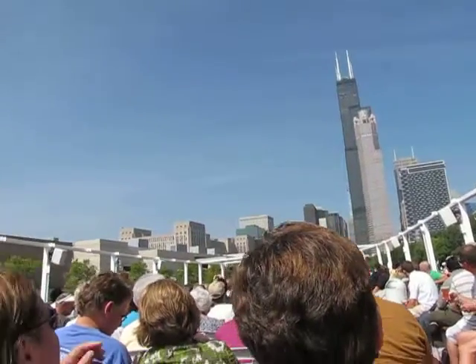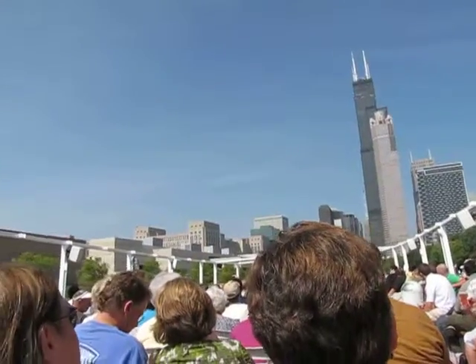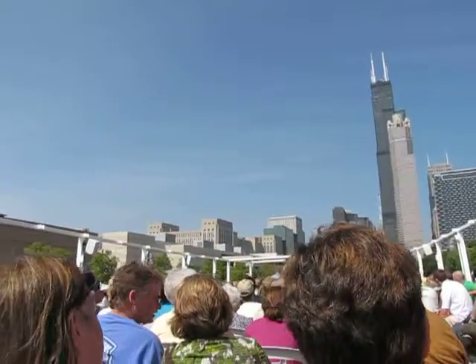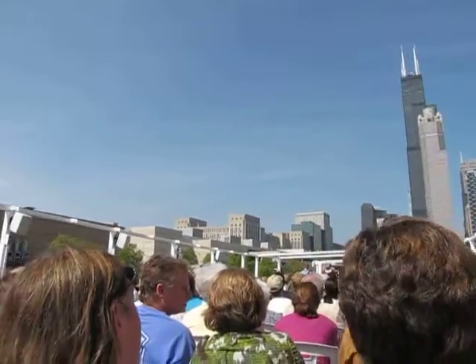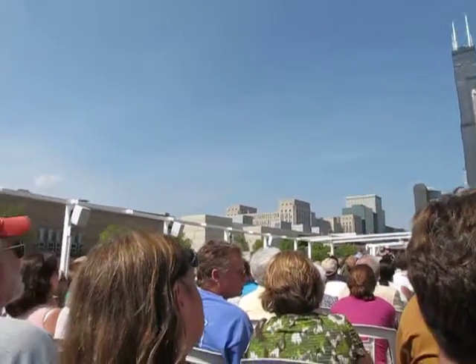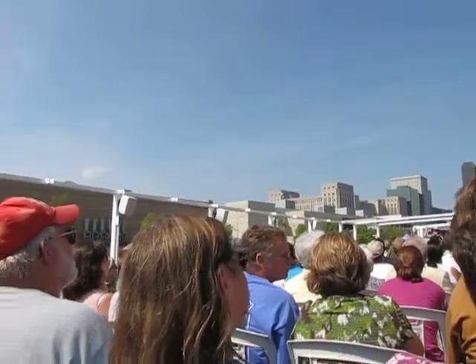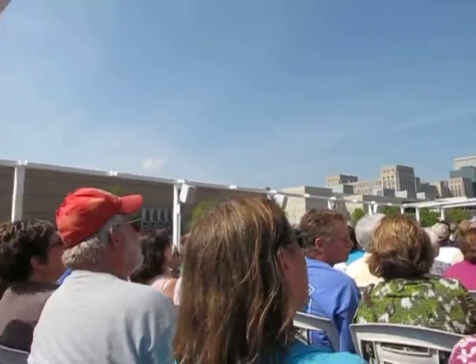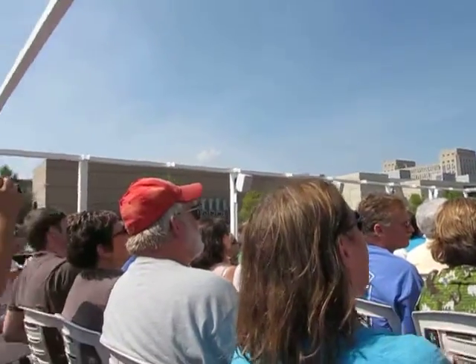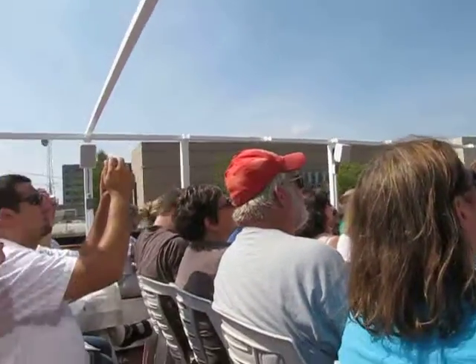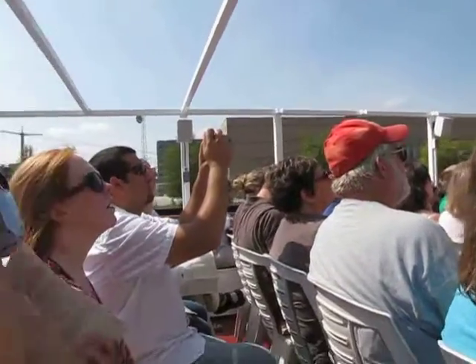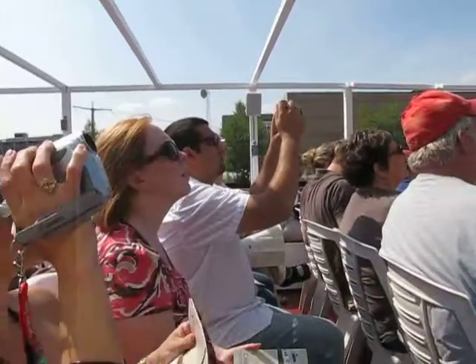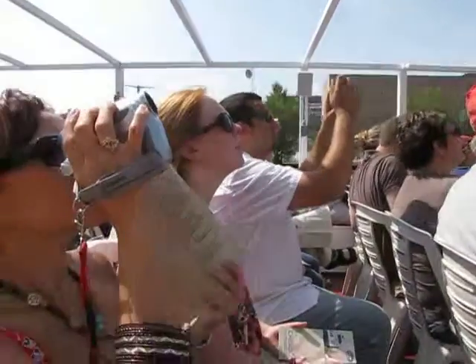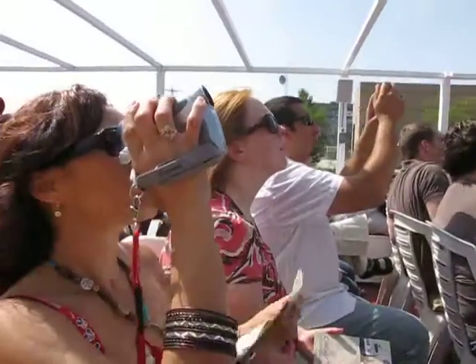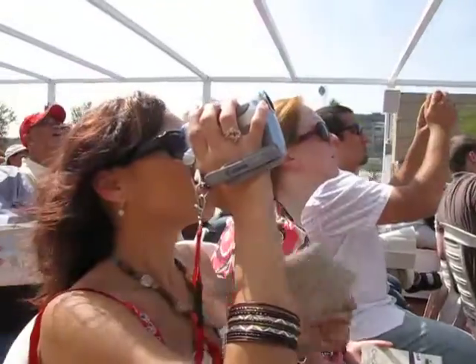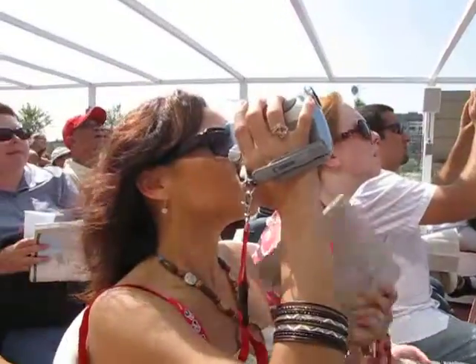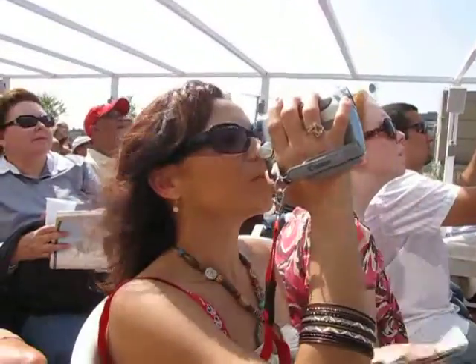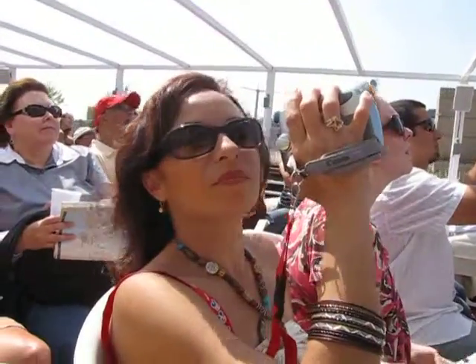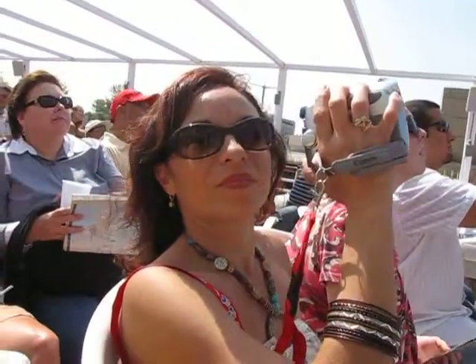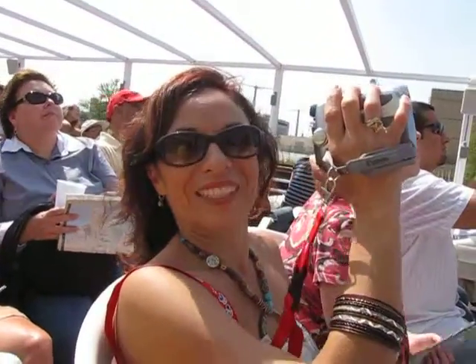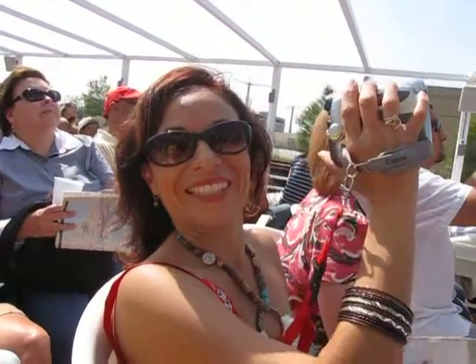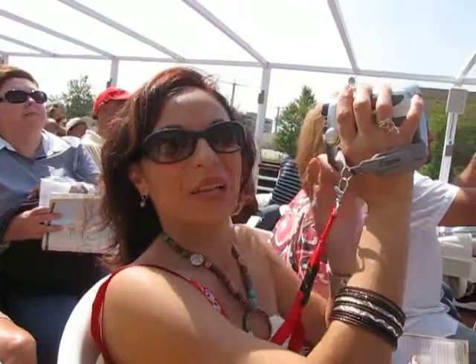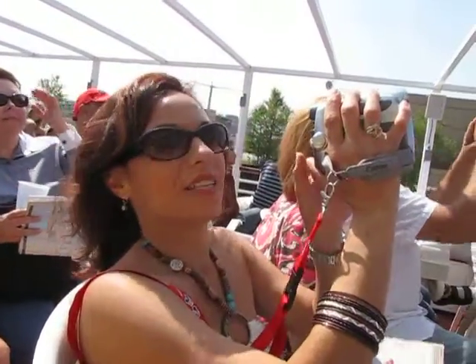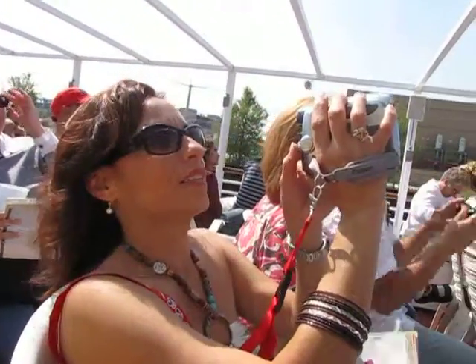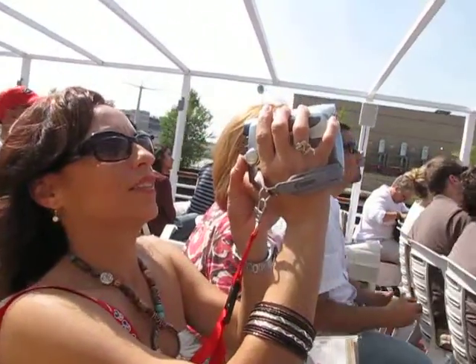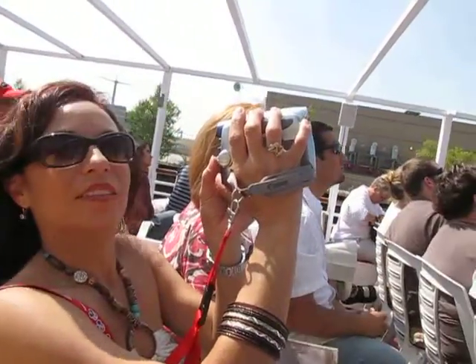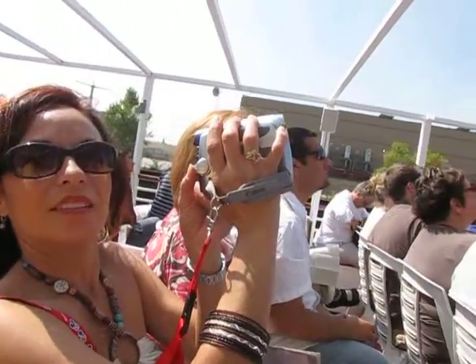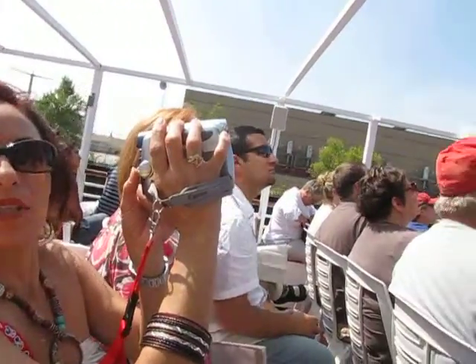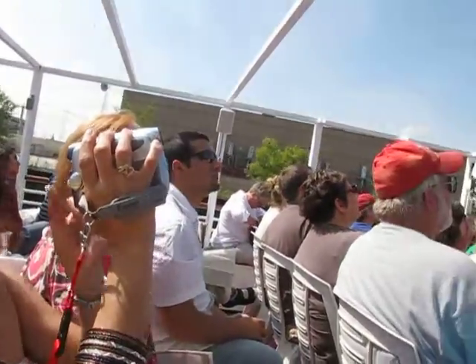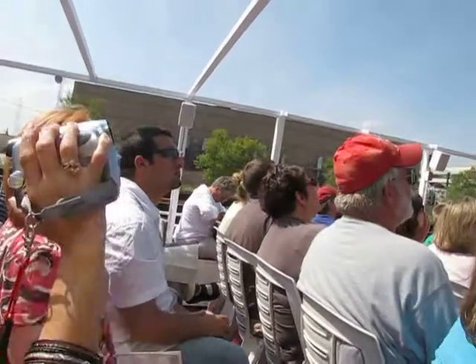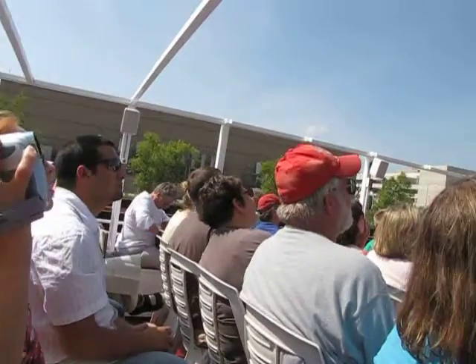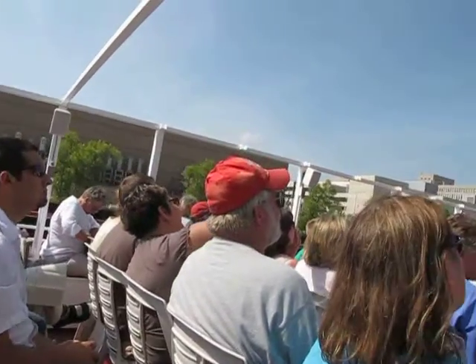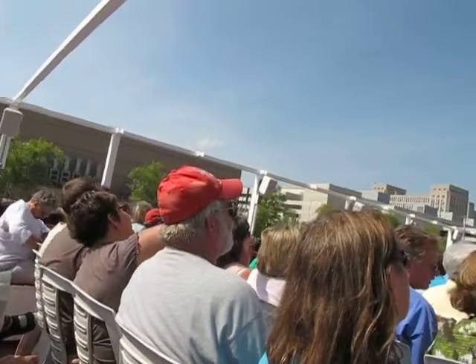If you didn't see it before, make sure you look when we pass it again — you can see the glass skybox. When you go up there, it is like you're walking on air. Just if you suffer from vertigo, be careful.